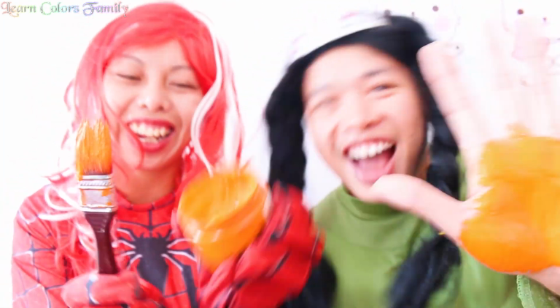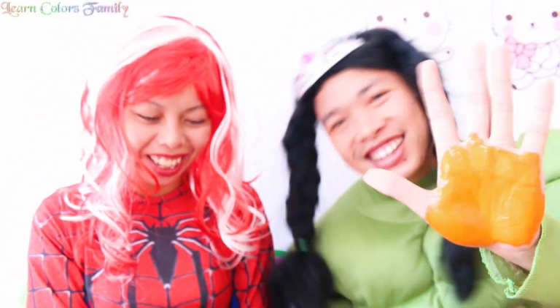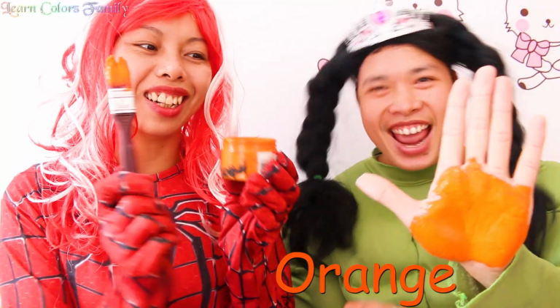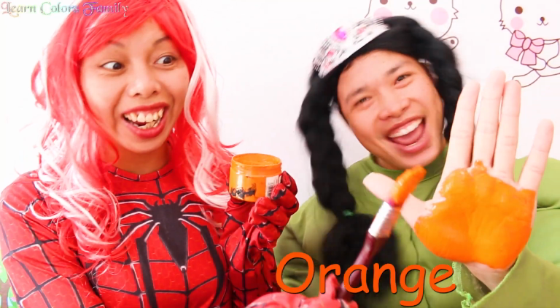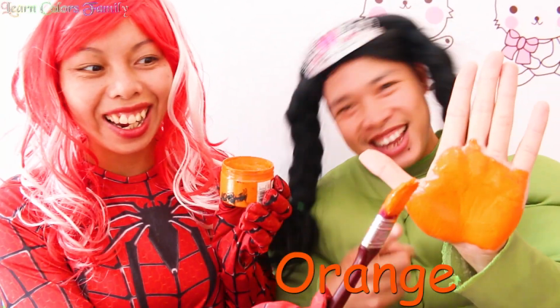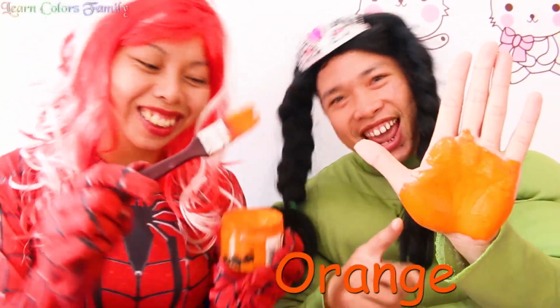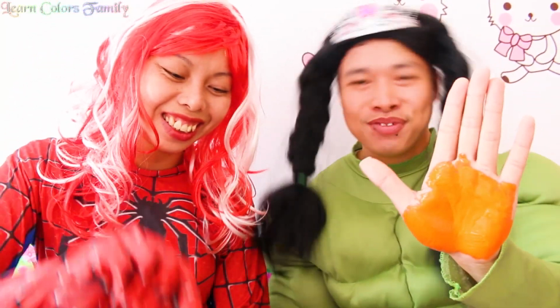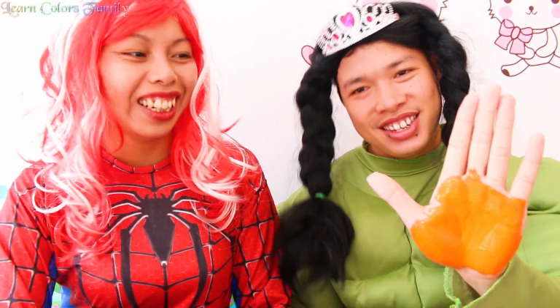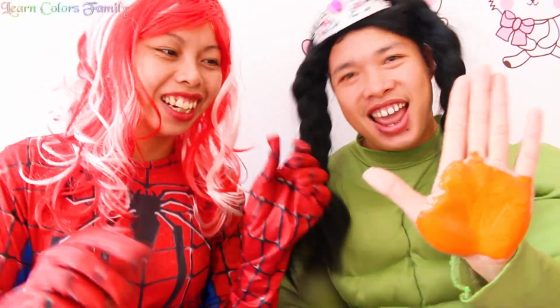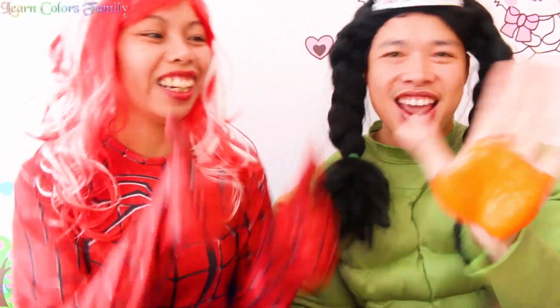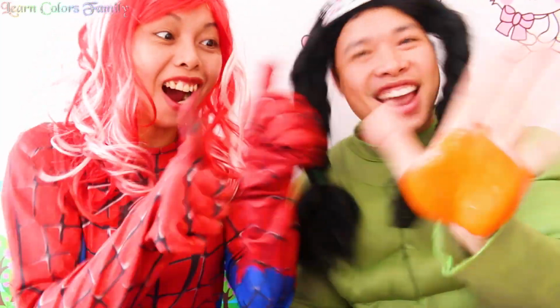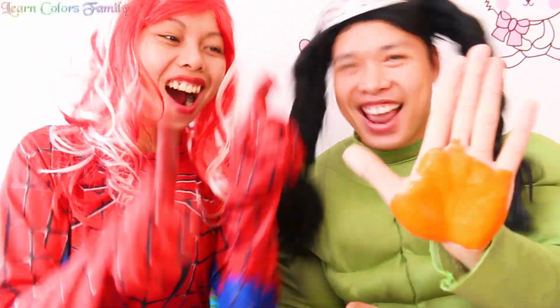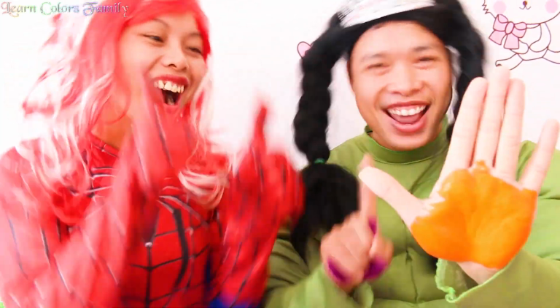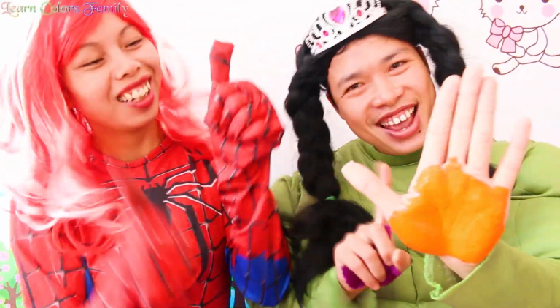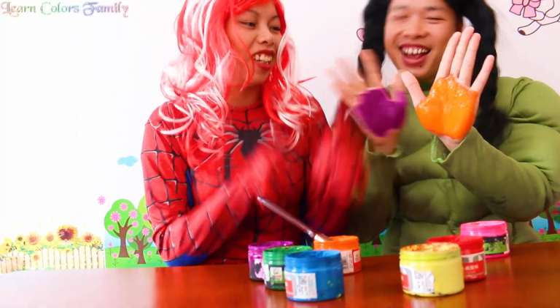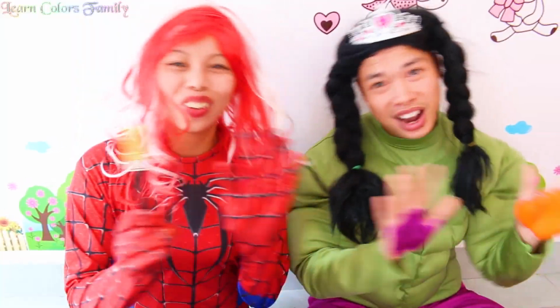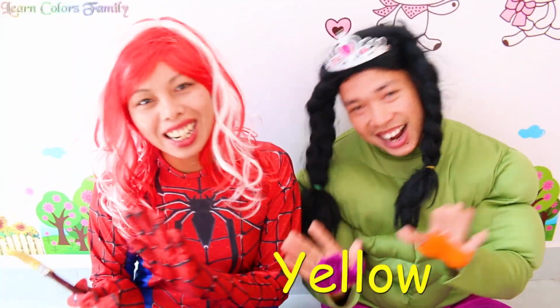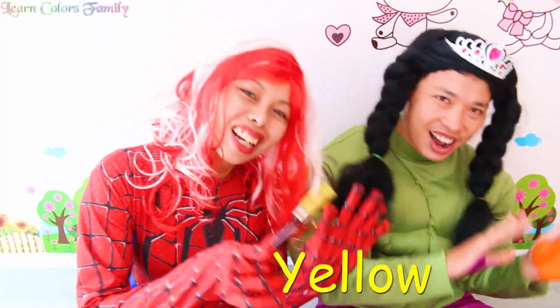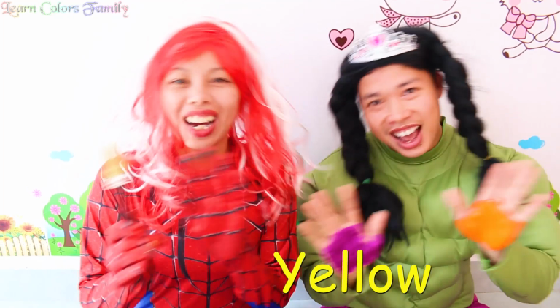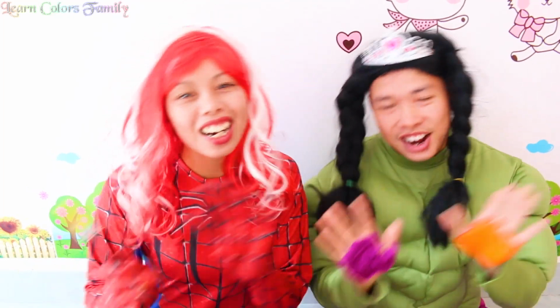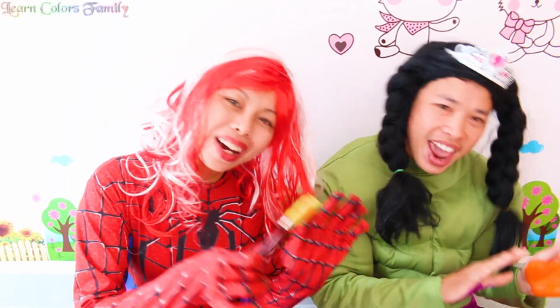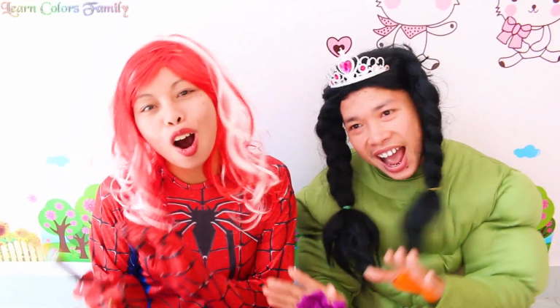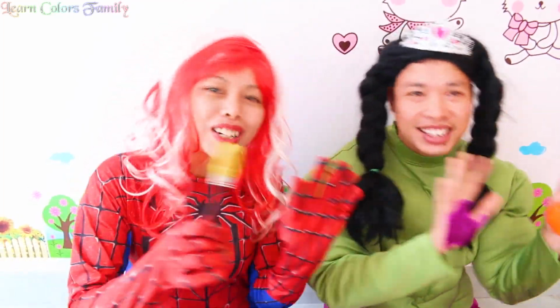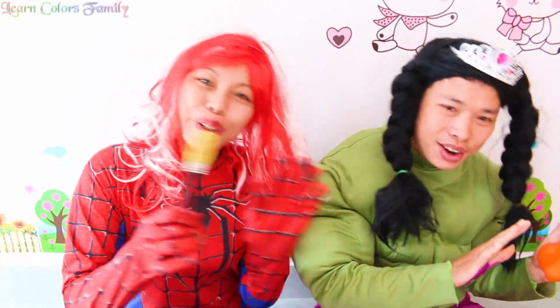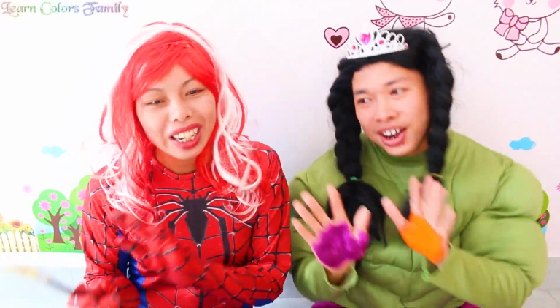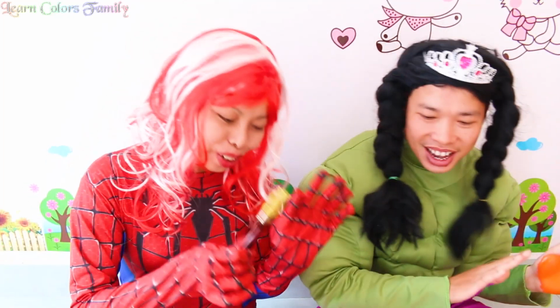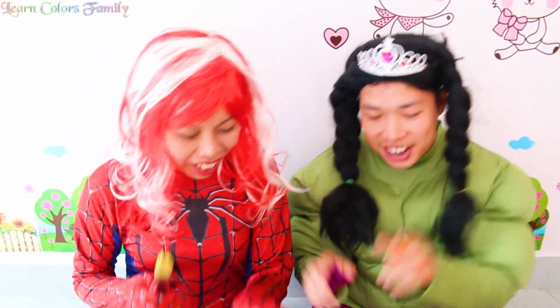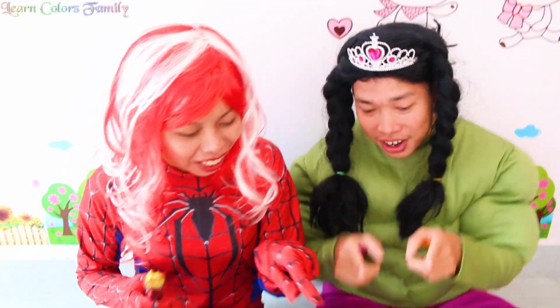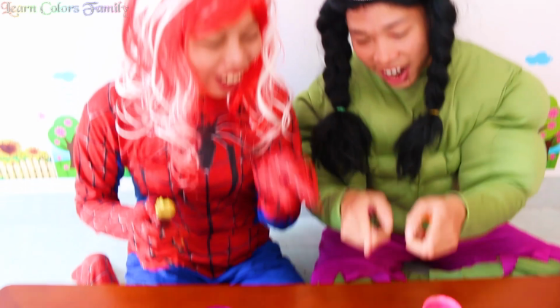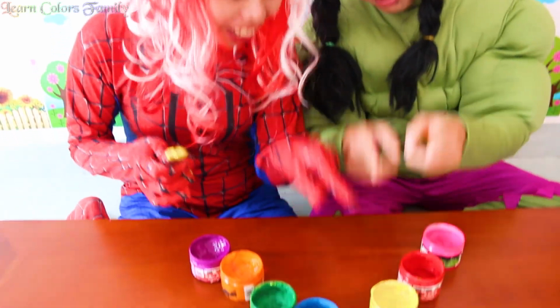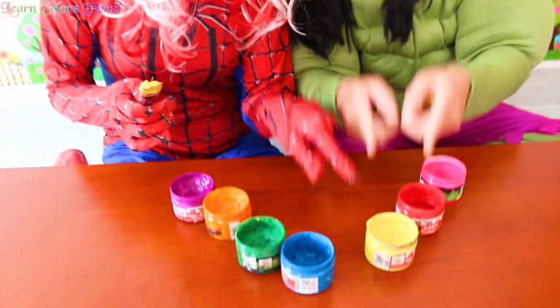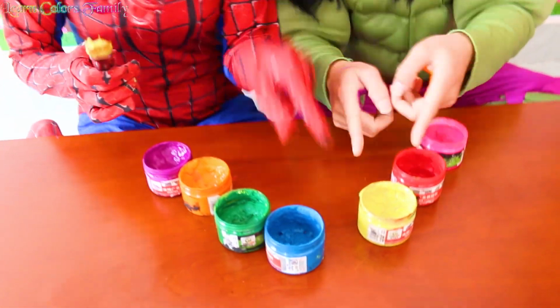This is orange, yellow color, yellow color, where are you? Here I am, here I am, how do you do?